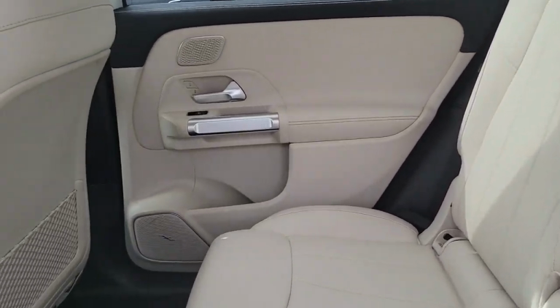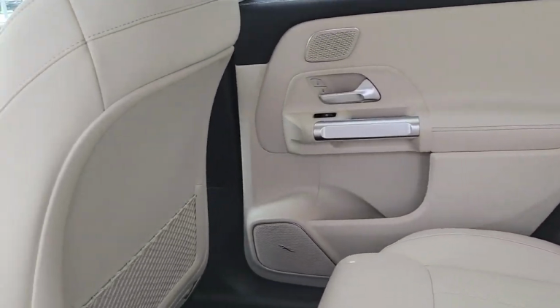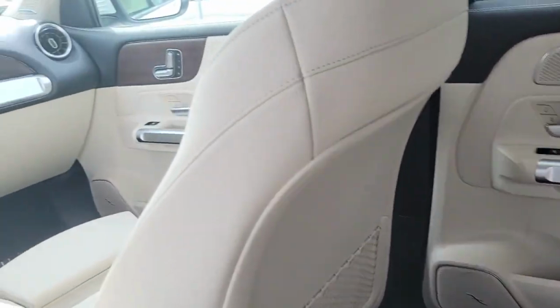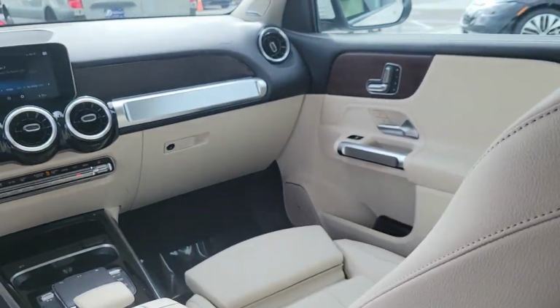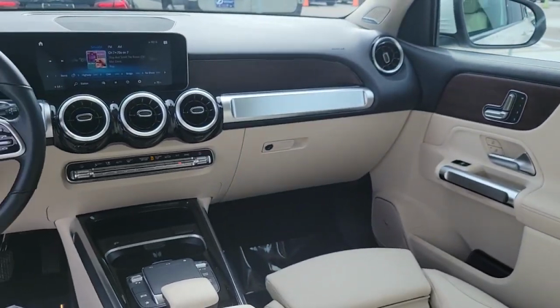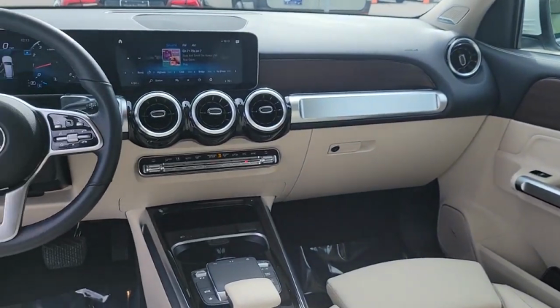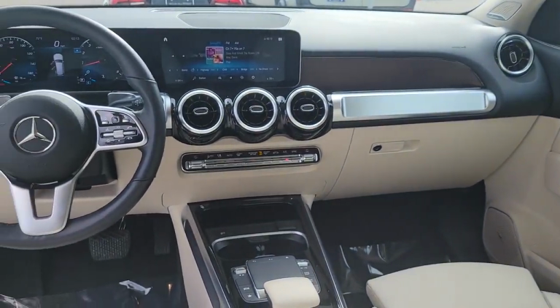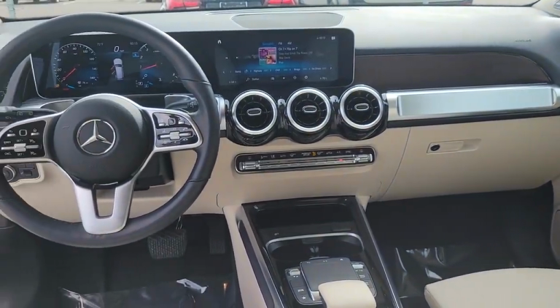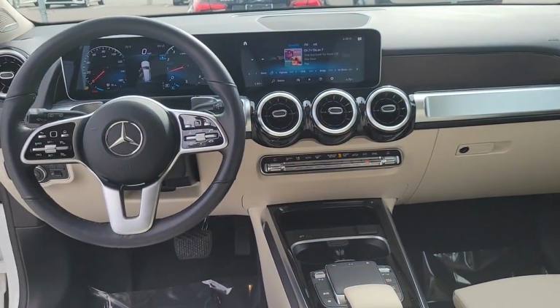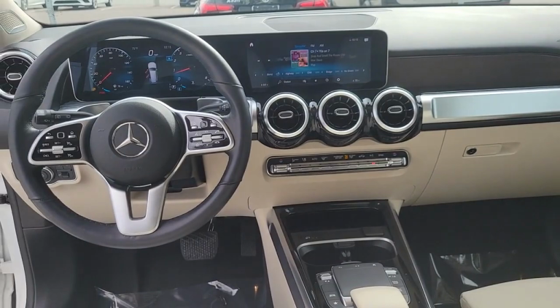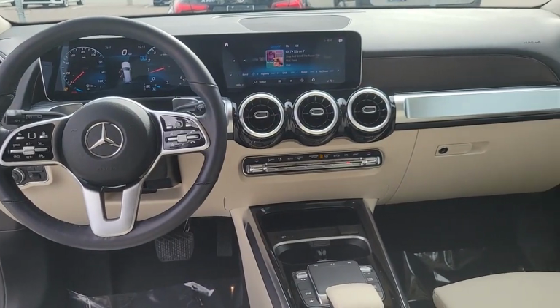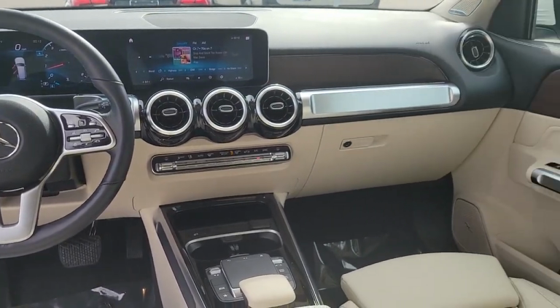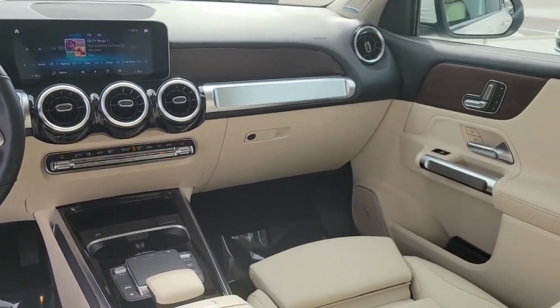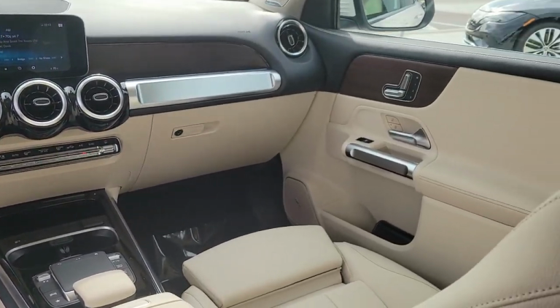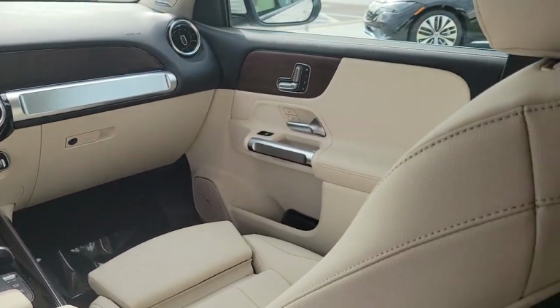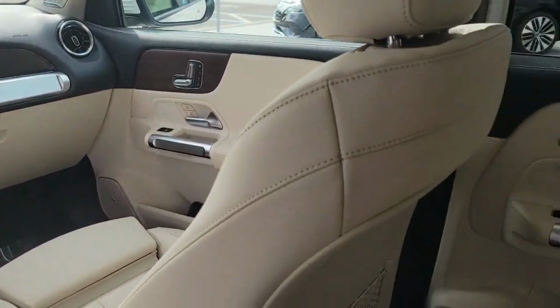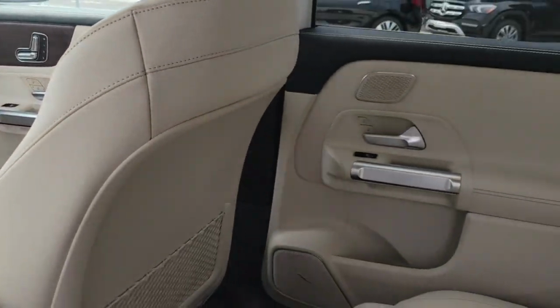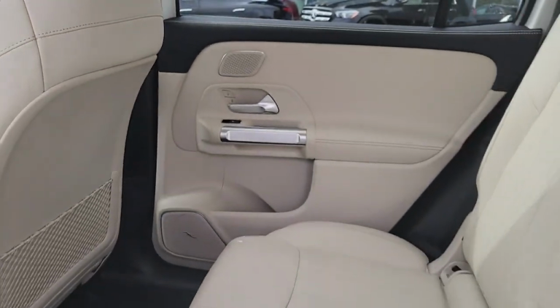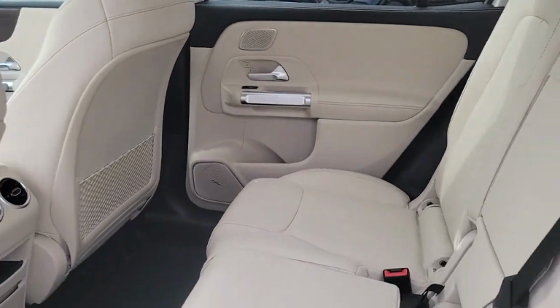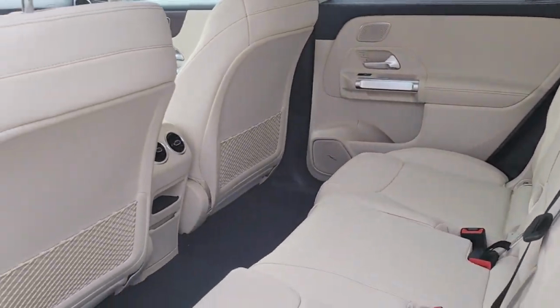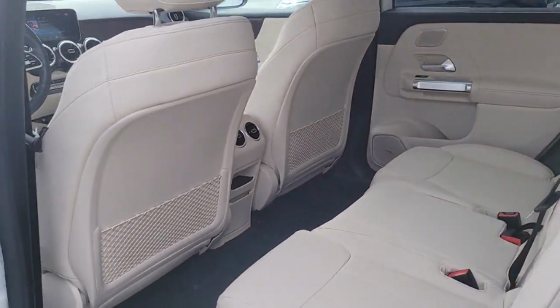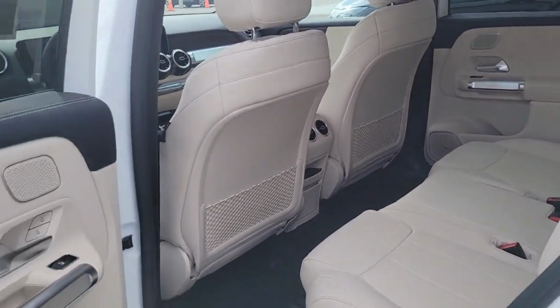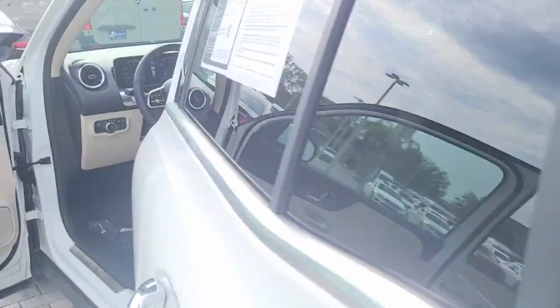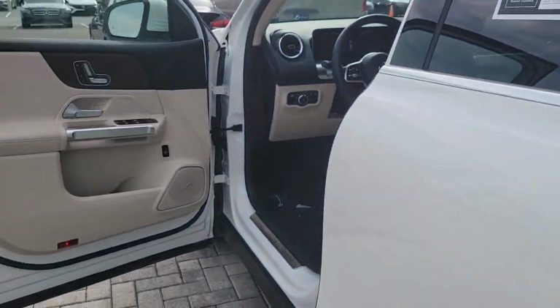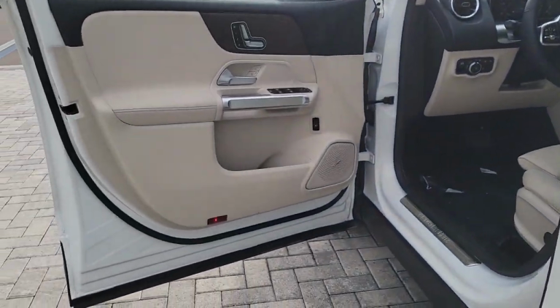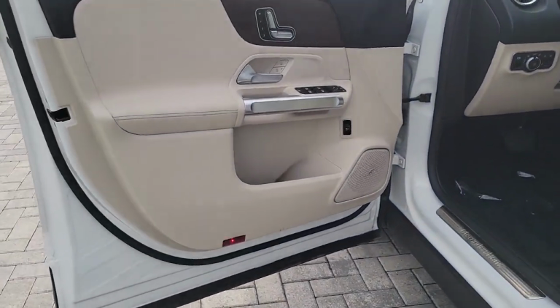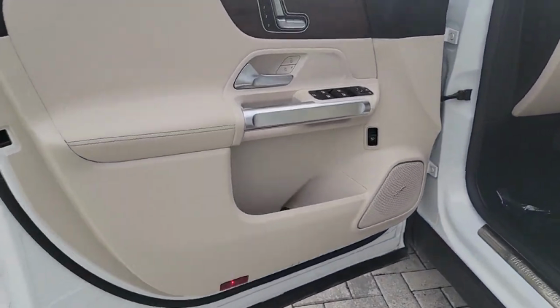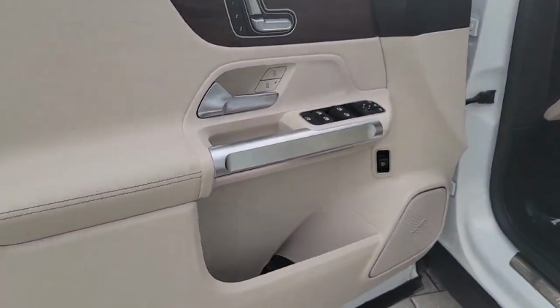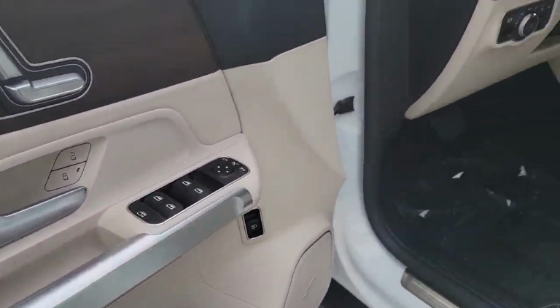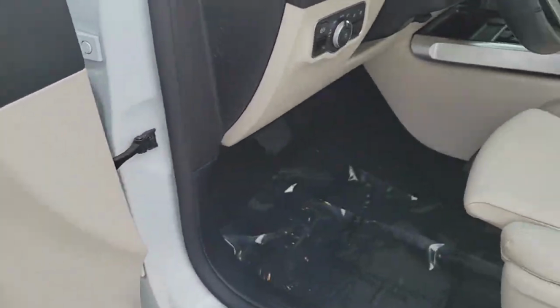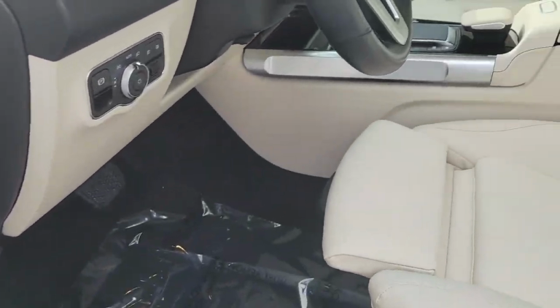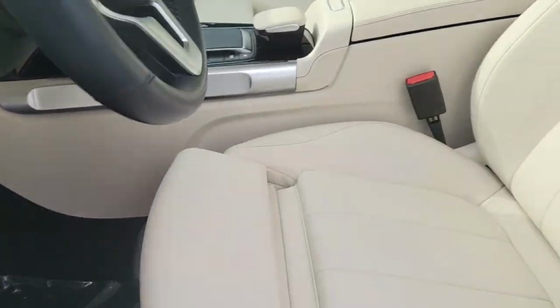Keyless entry, heated mirrors, premium sound system, power liftgate, power passenger seat, fog lamps, steering wheel audio controls, electronic stability control, aluminum wheels, power driver seat.